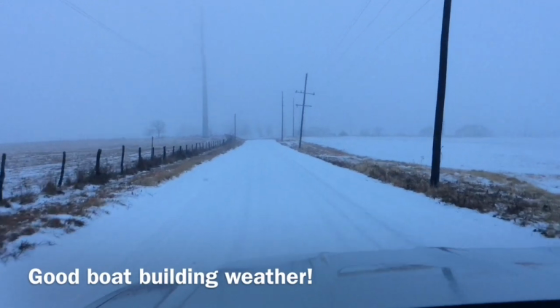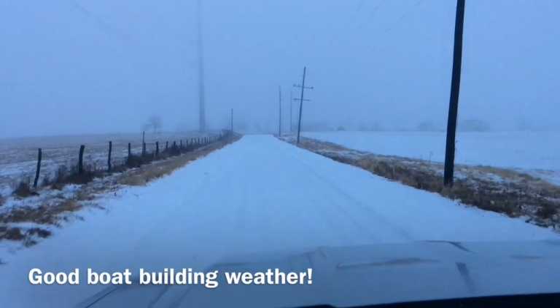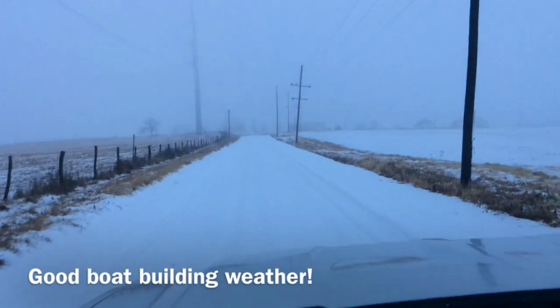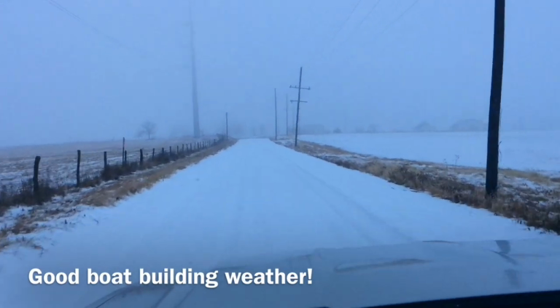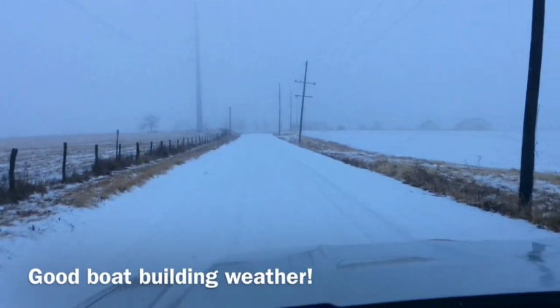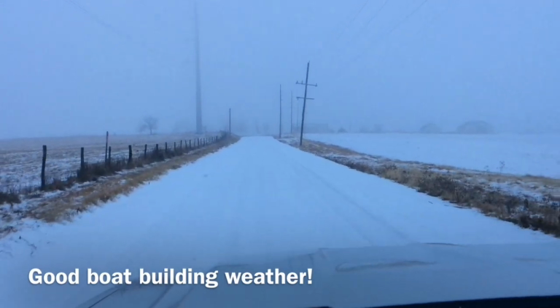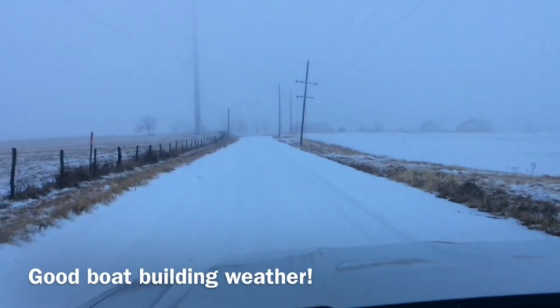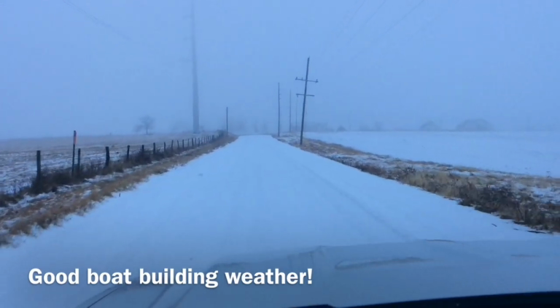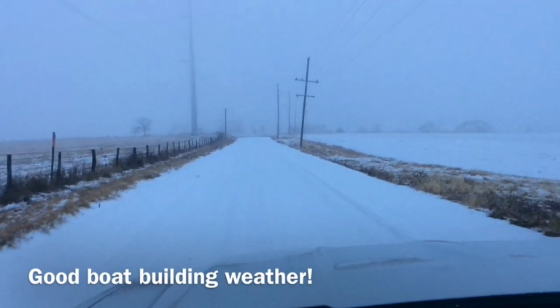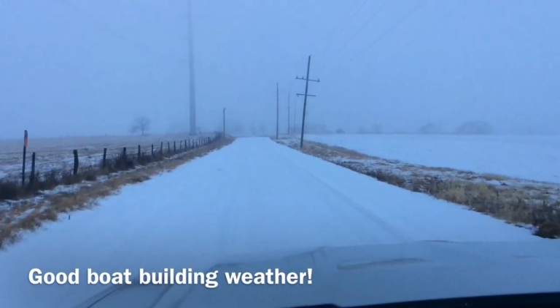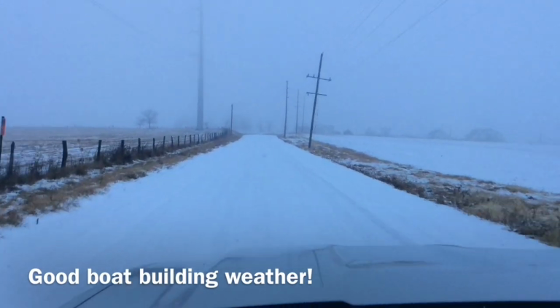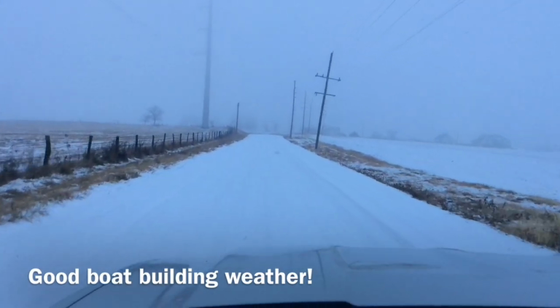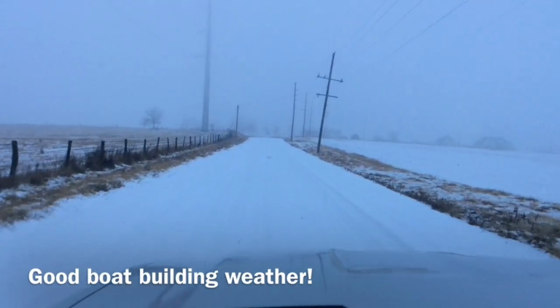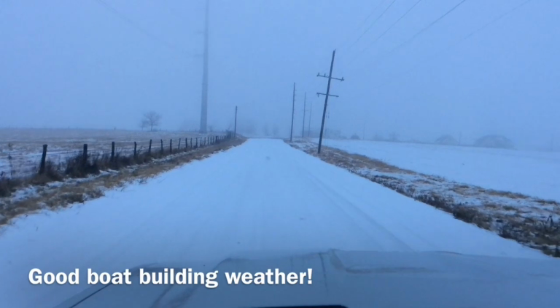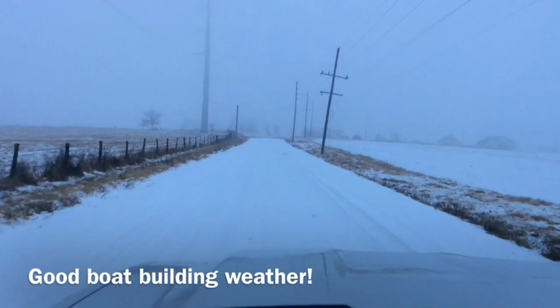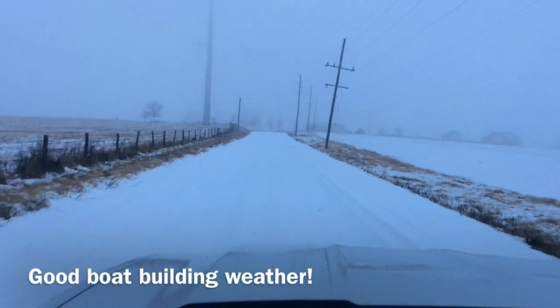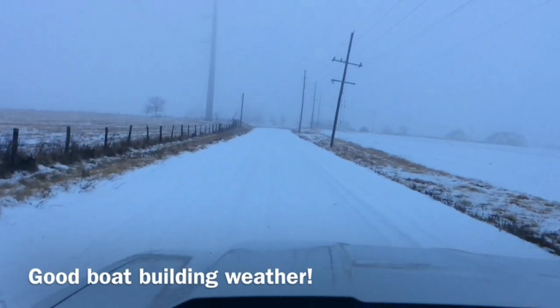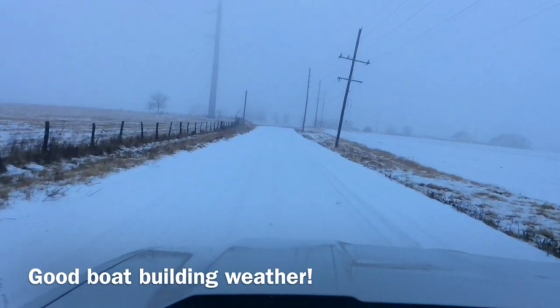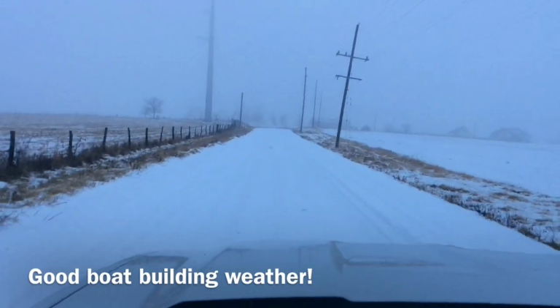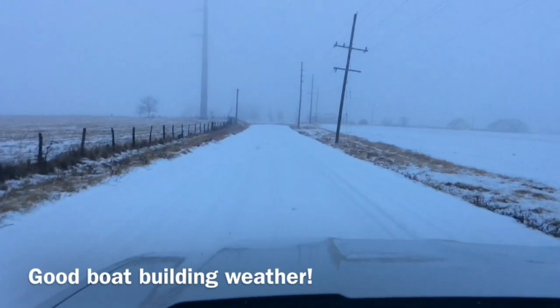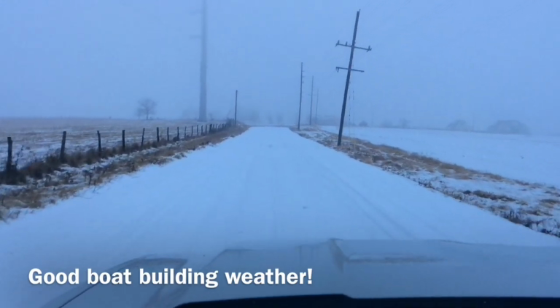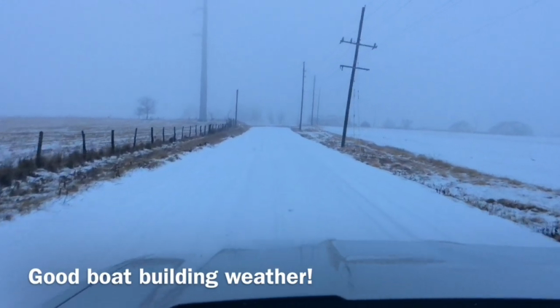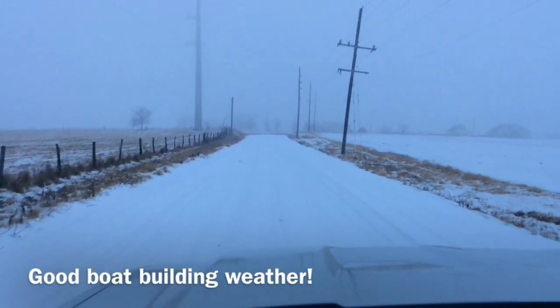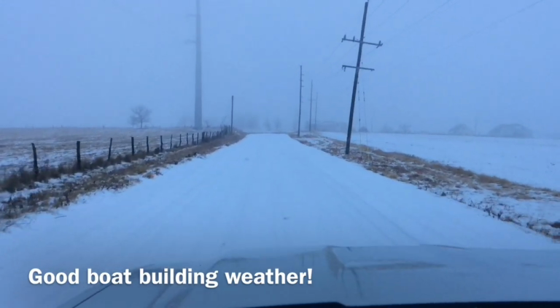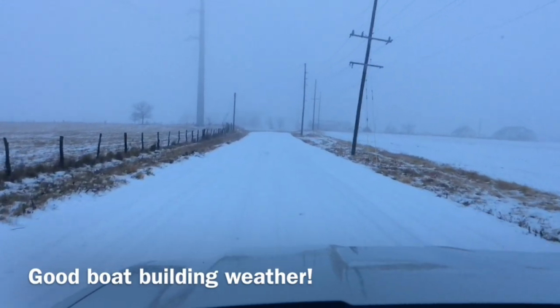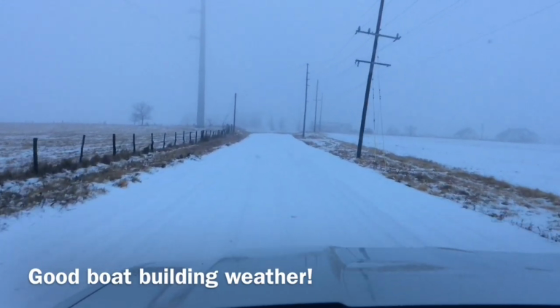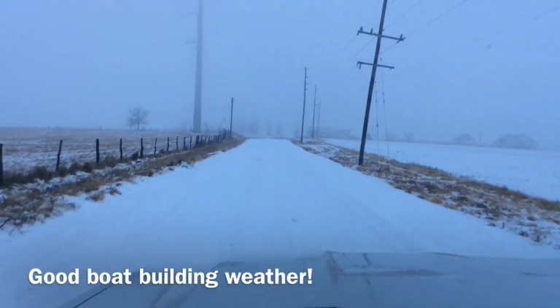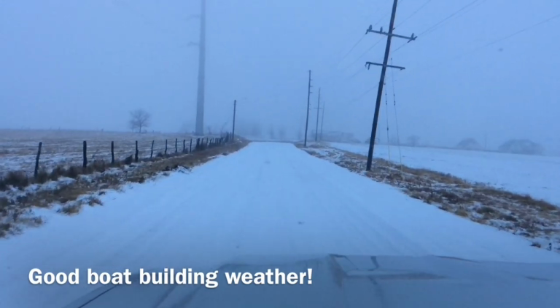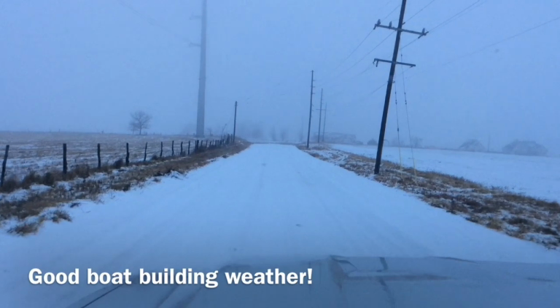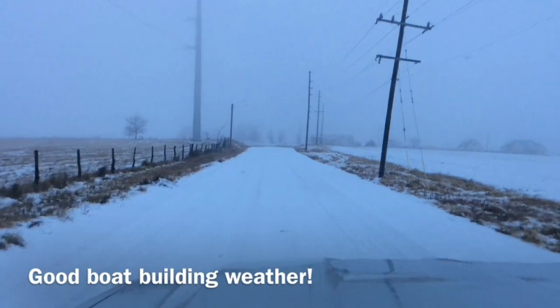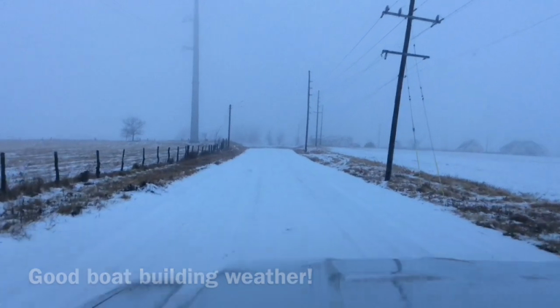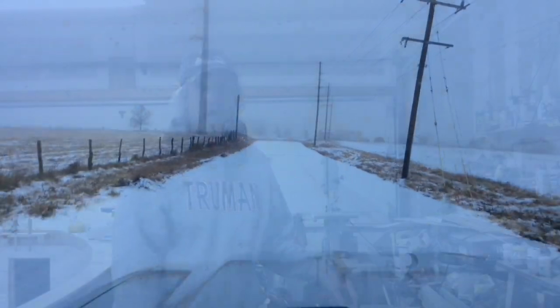We had to get the snow blower out. No school again today — they haven't had school for a week. And with the storm coming in tonight, may not have school tomorrow. Be safe everybody.